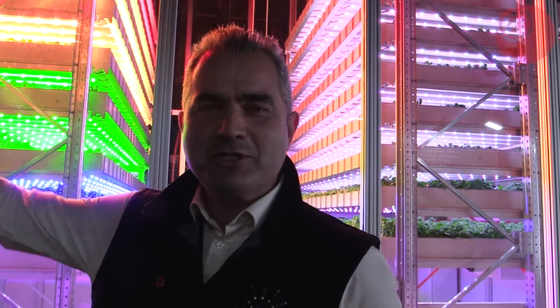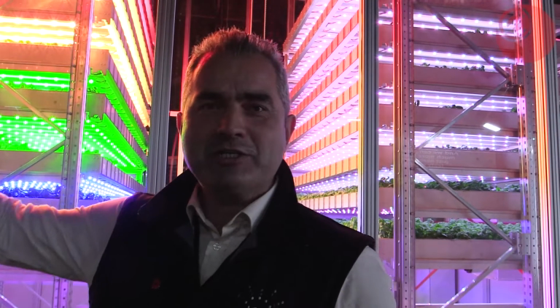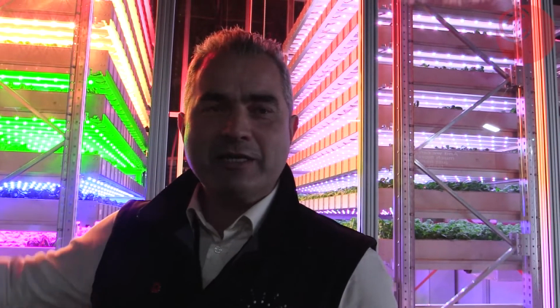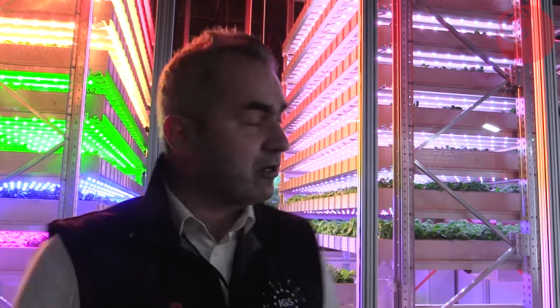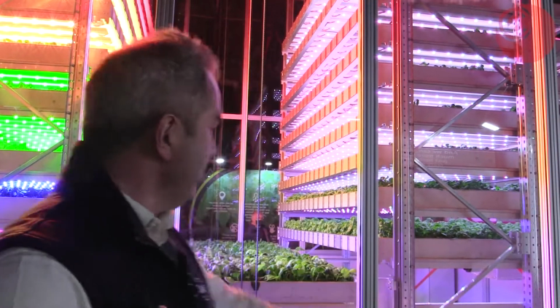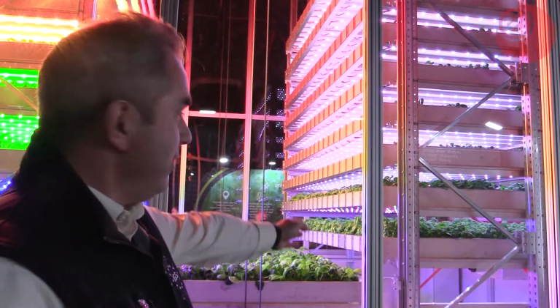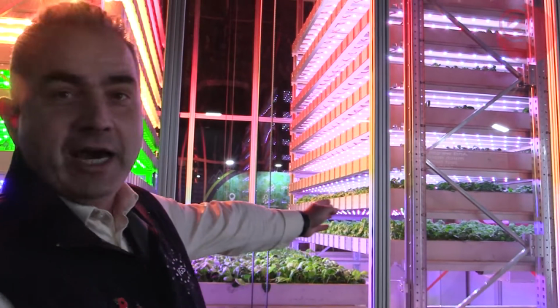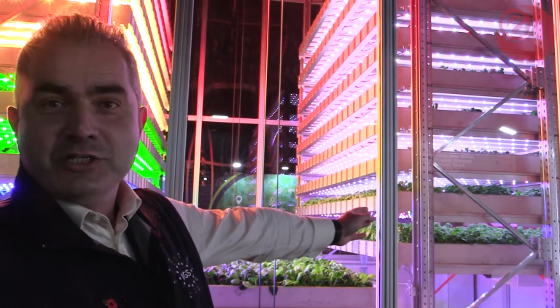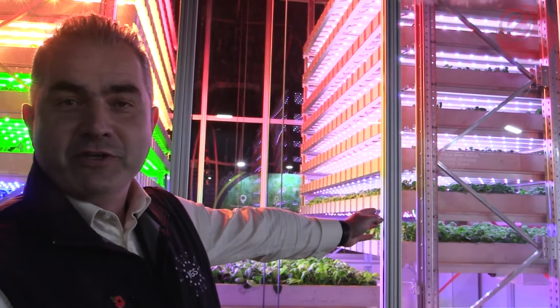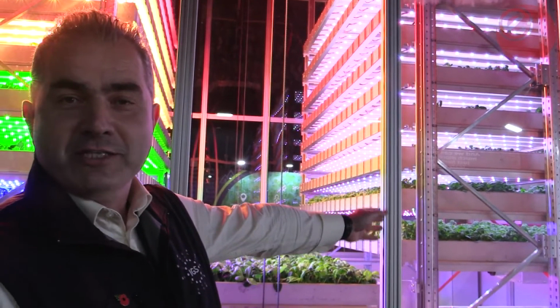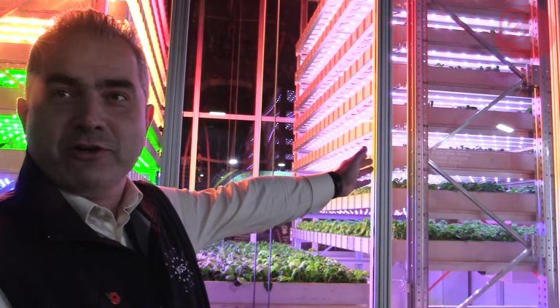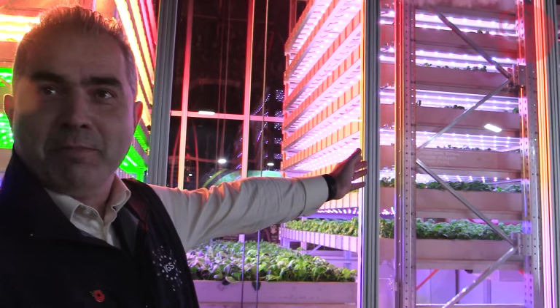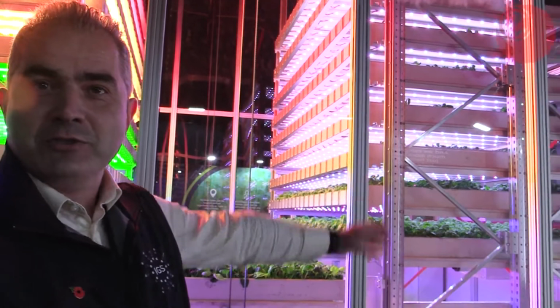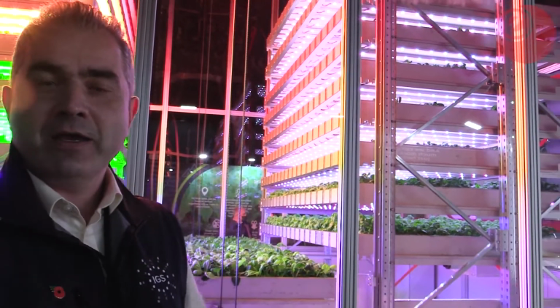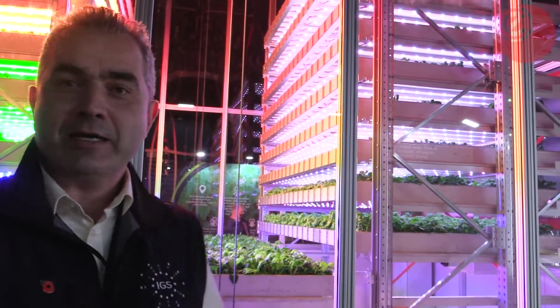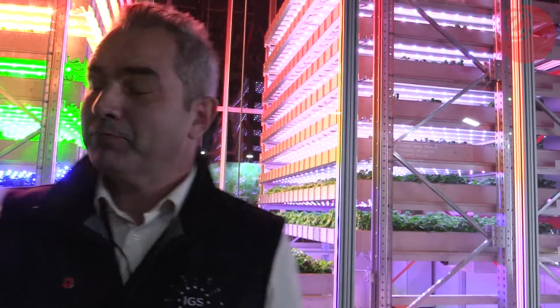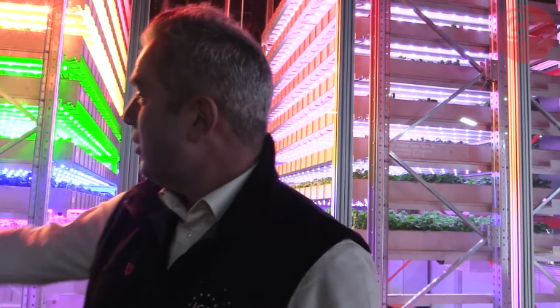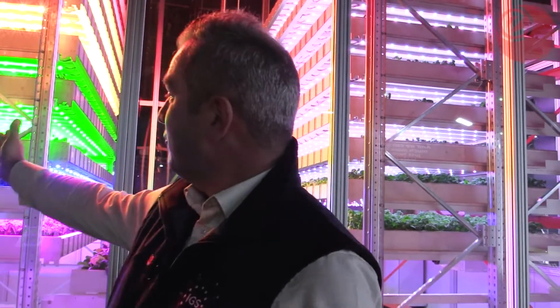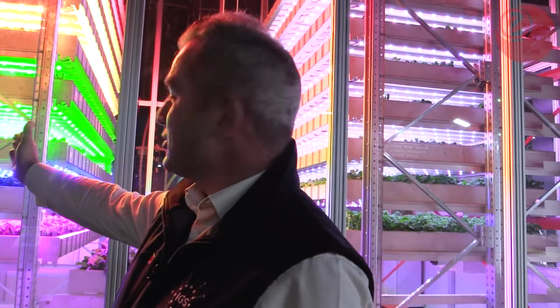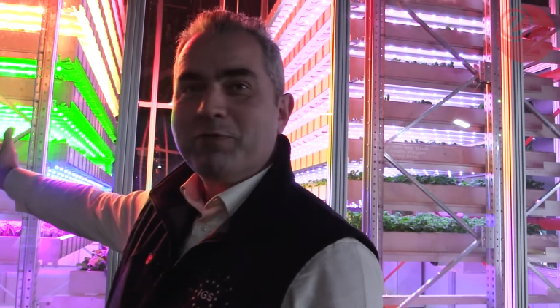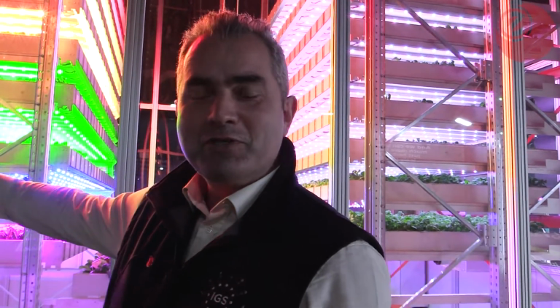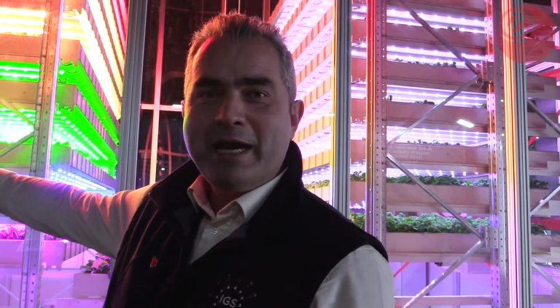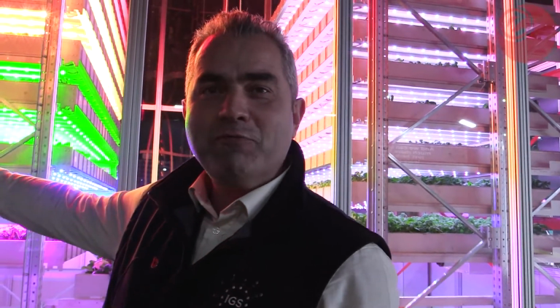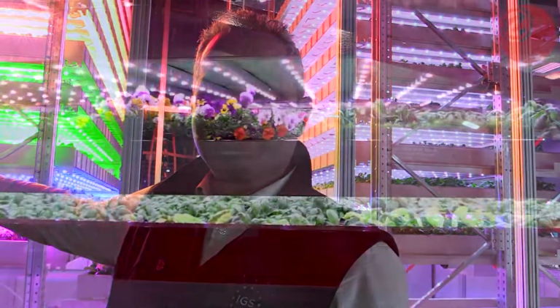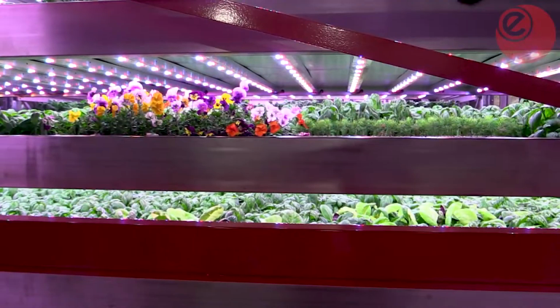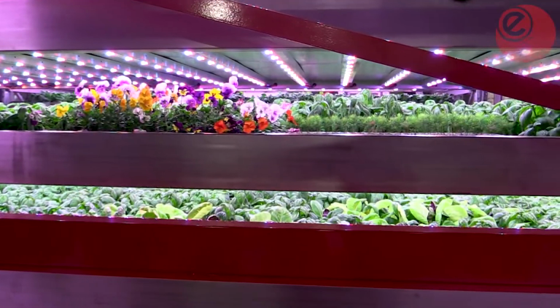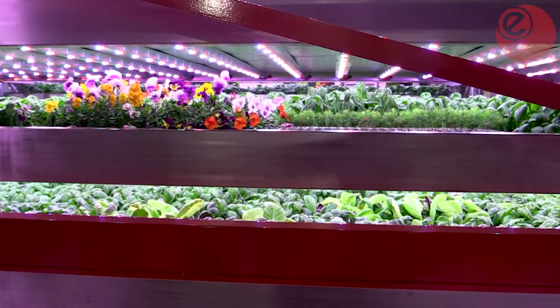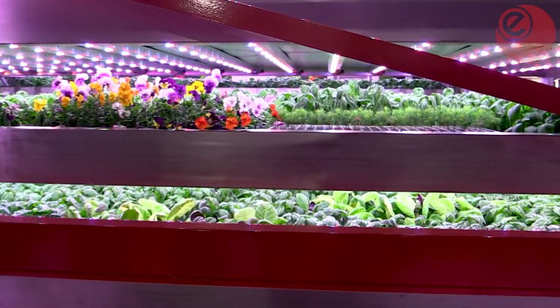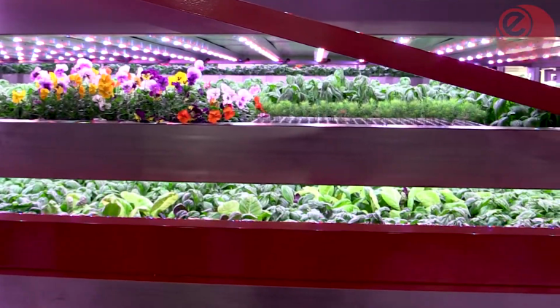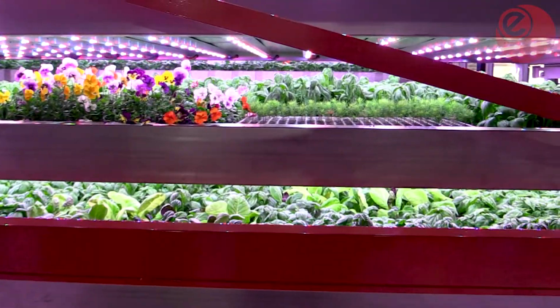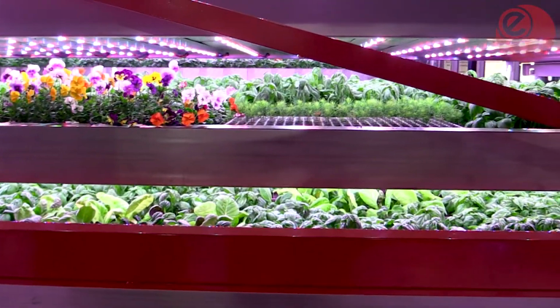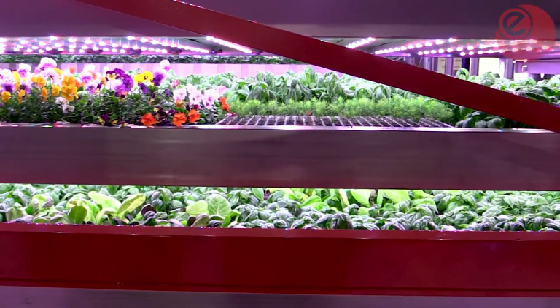You can select a track to grow Asian leafy greens, to grow some basil. Over on this side we've got some edible flowers. Wide range of crops including baby trees.